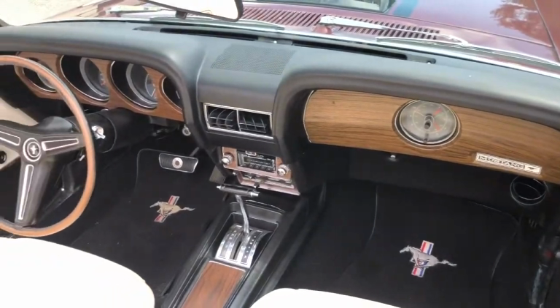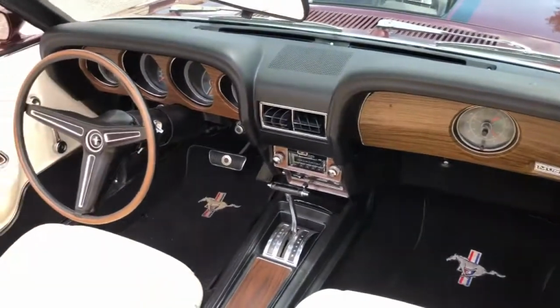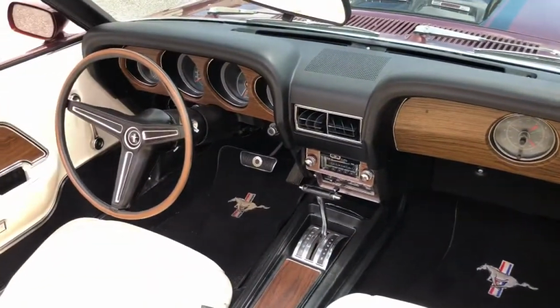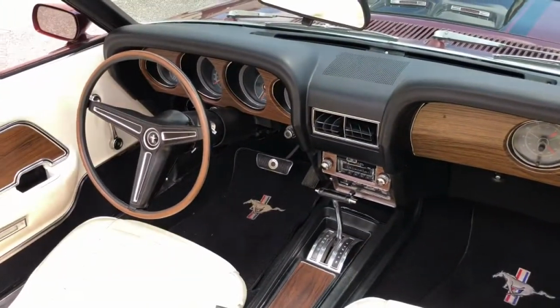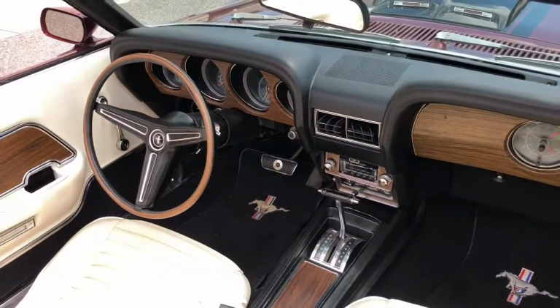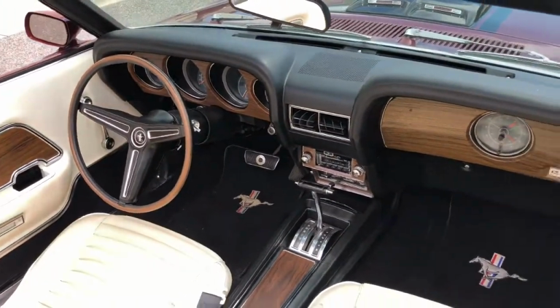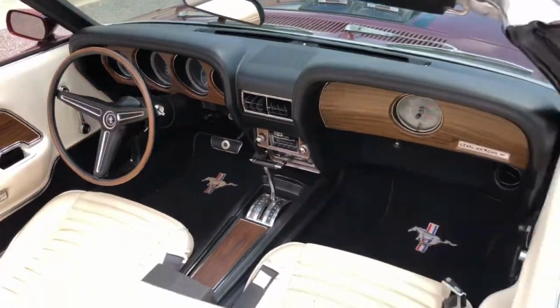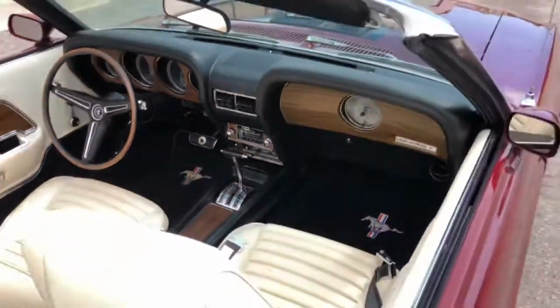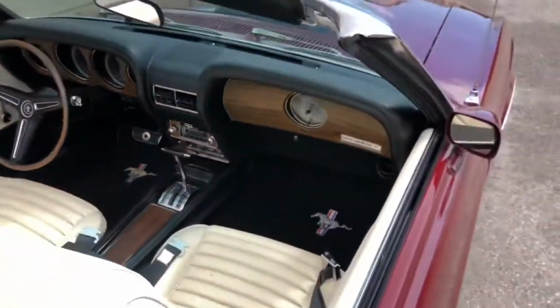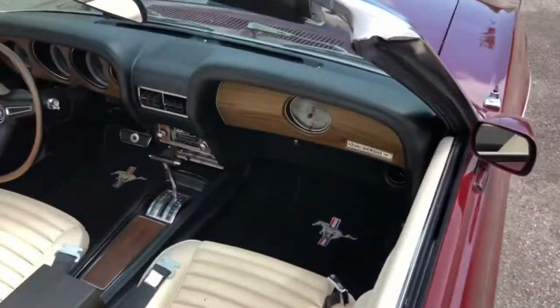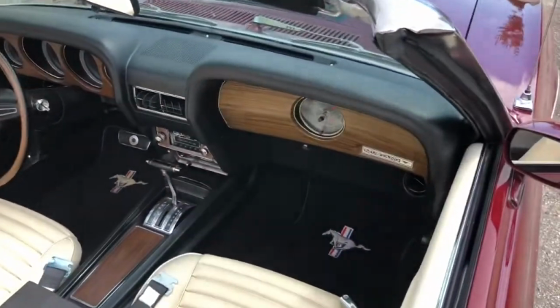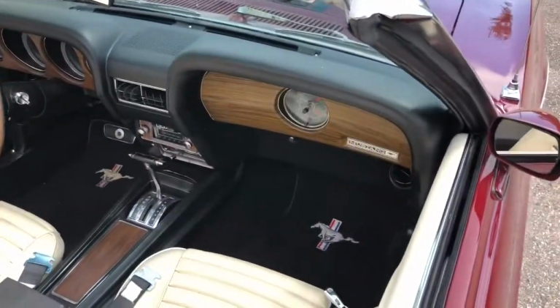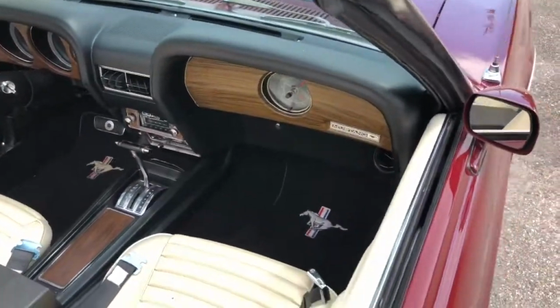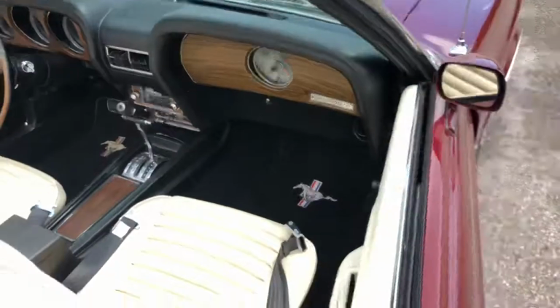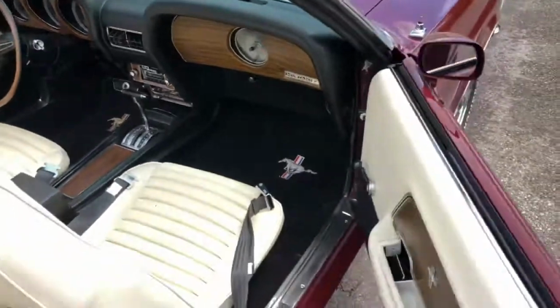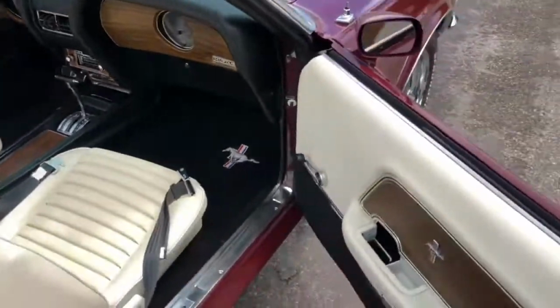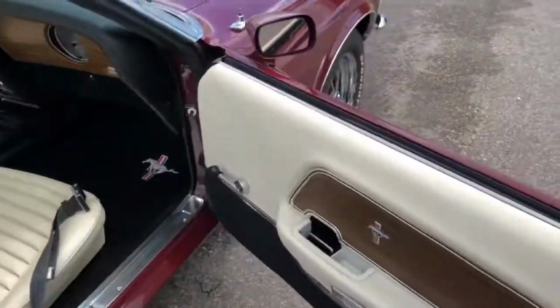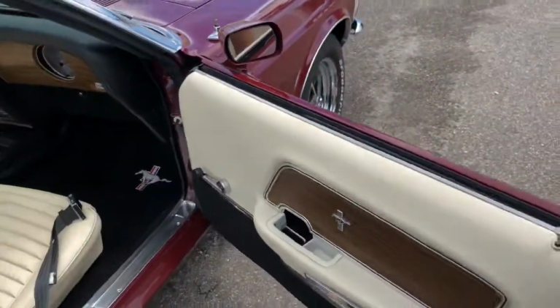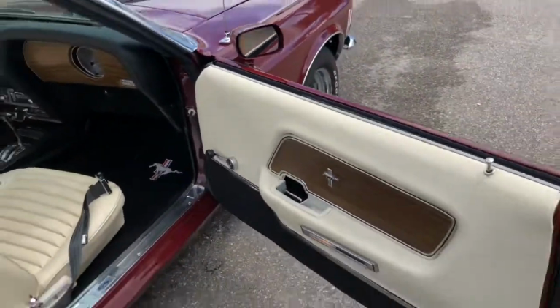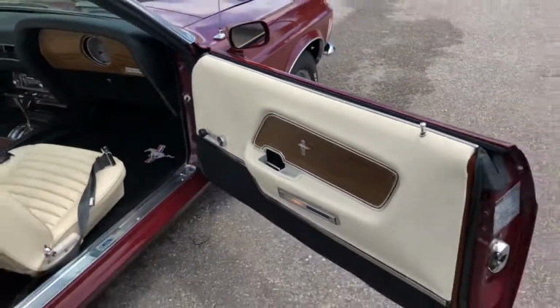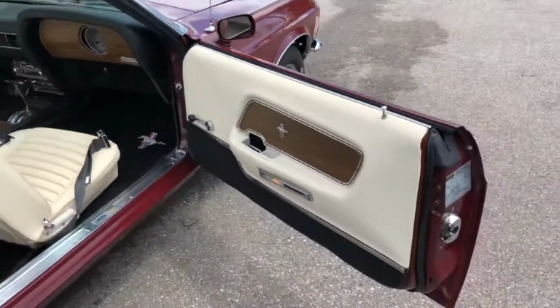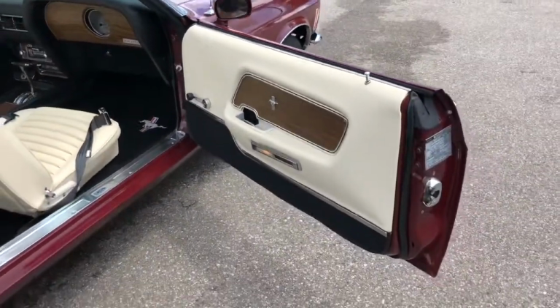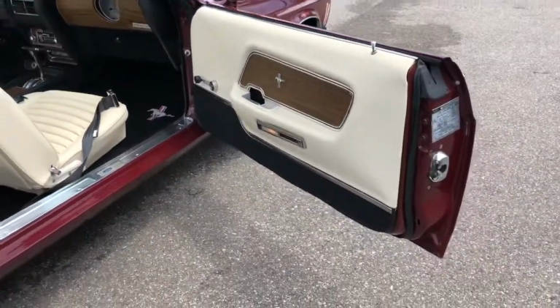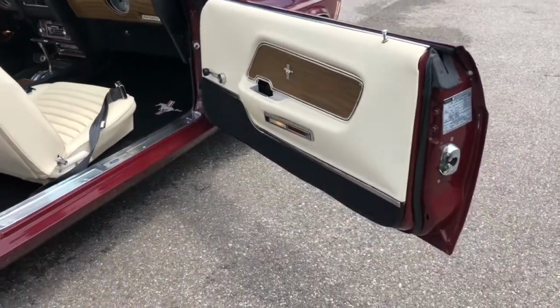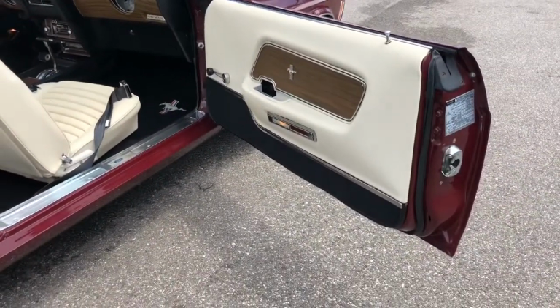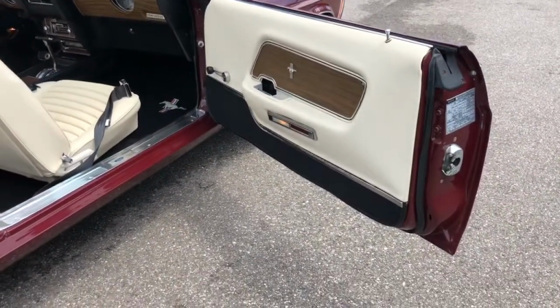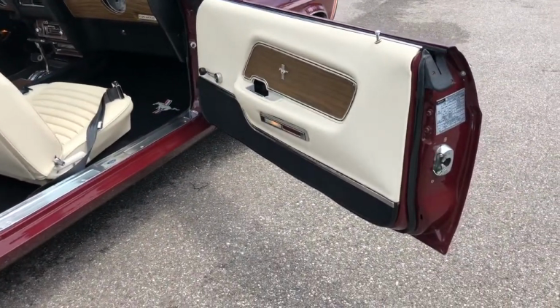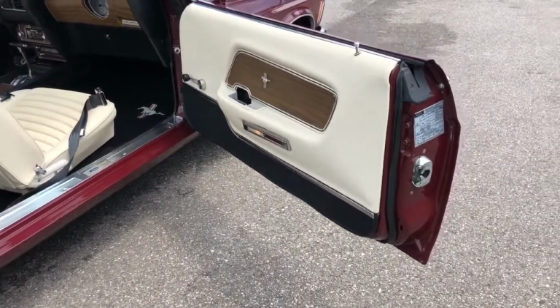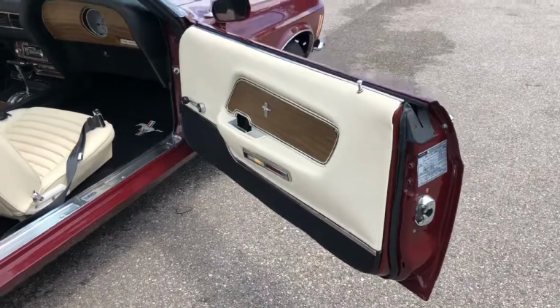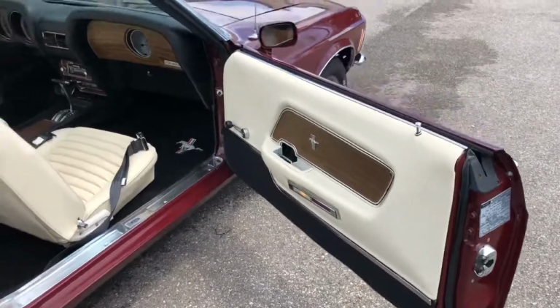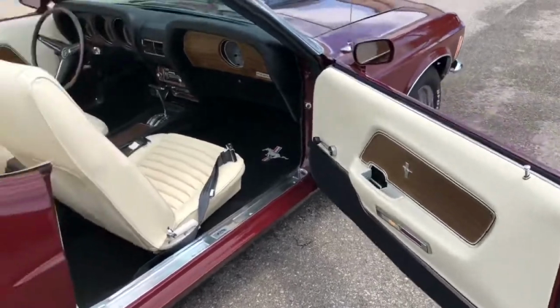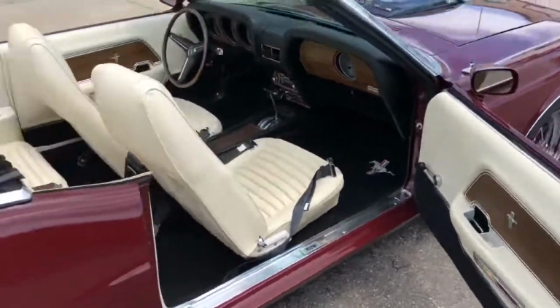Phenomenal condition. Love the wood grain there — the 69s and 70s got the clock there on the dash.